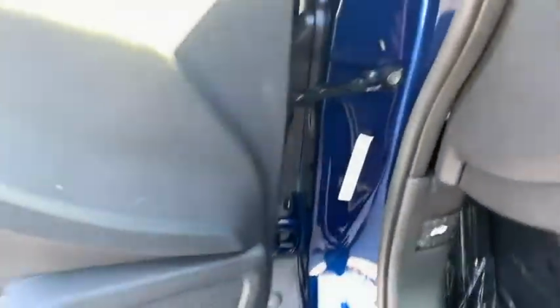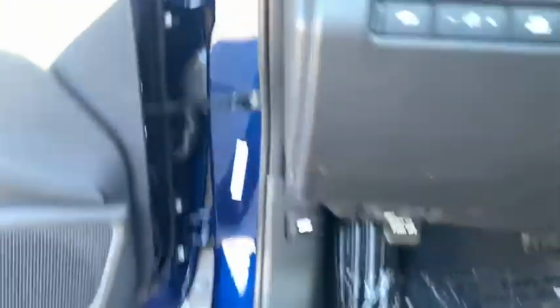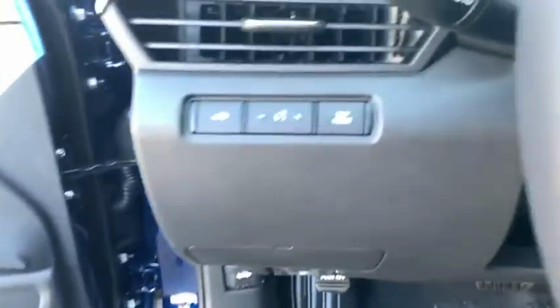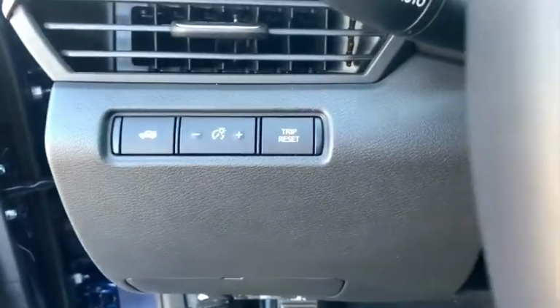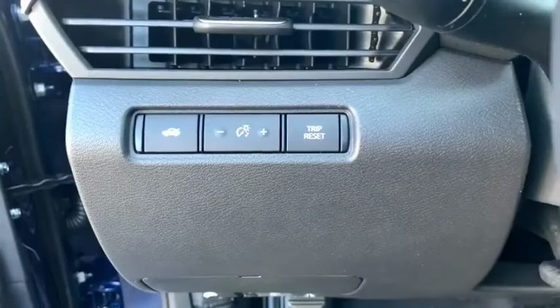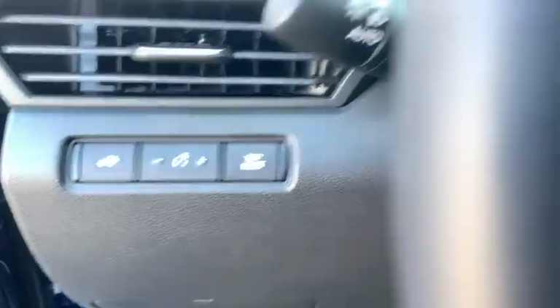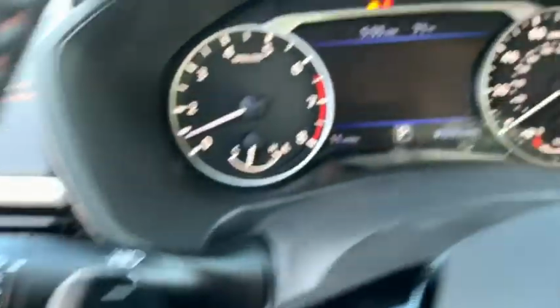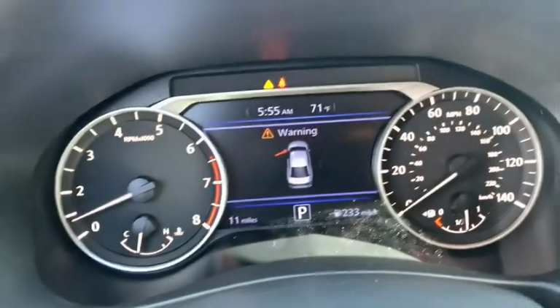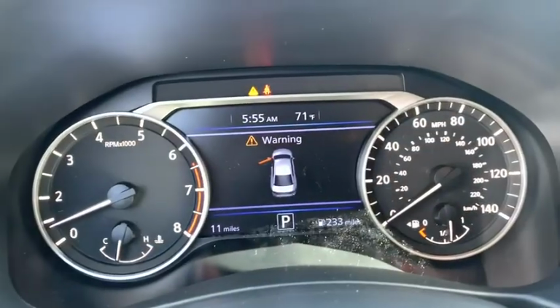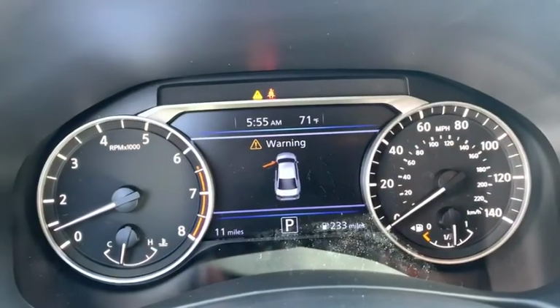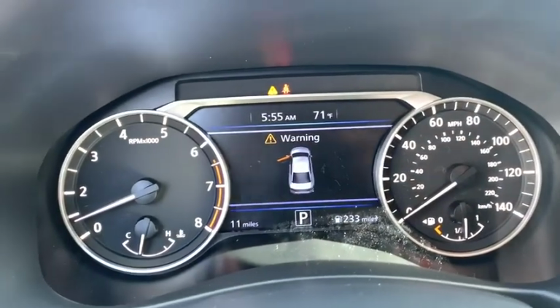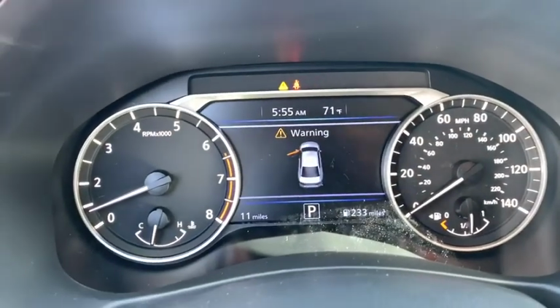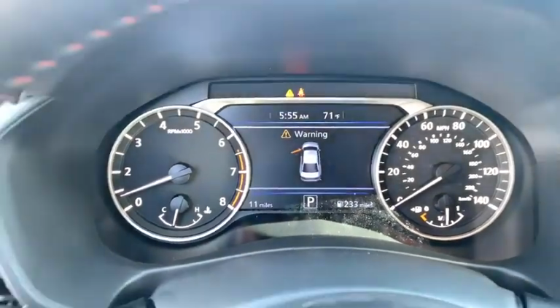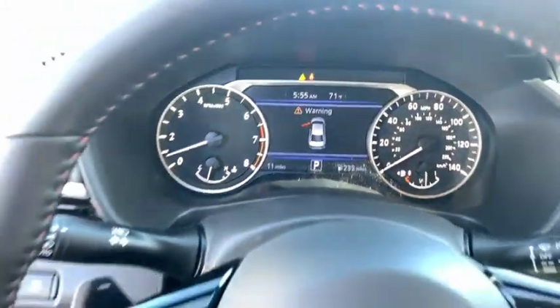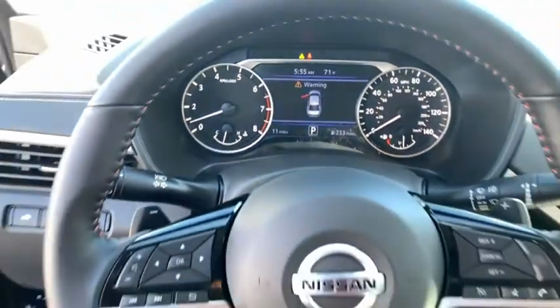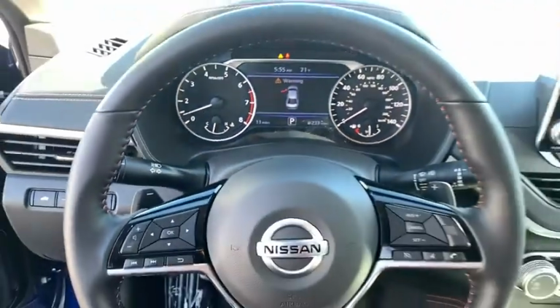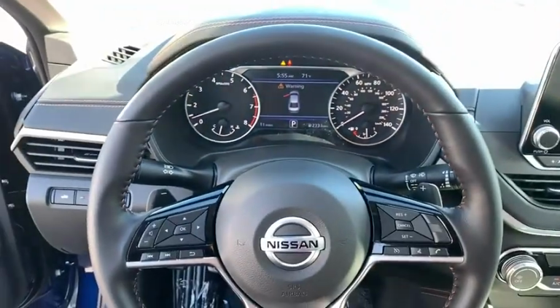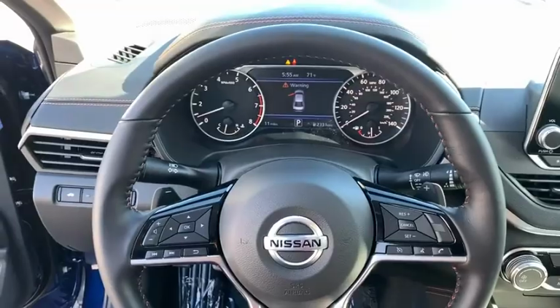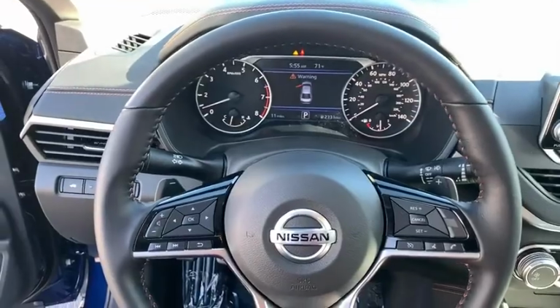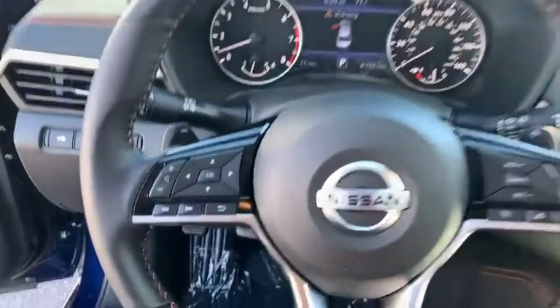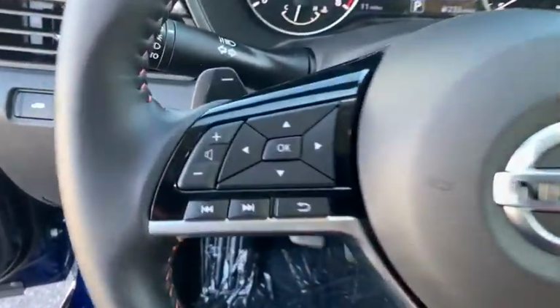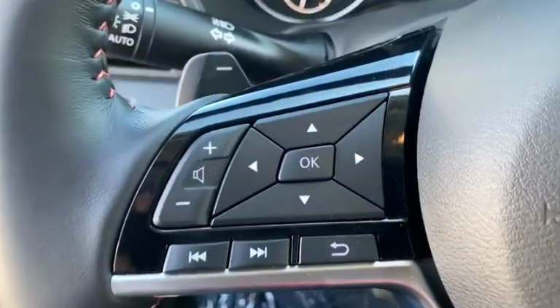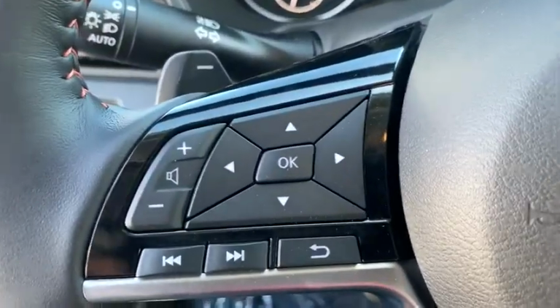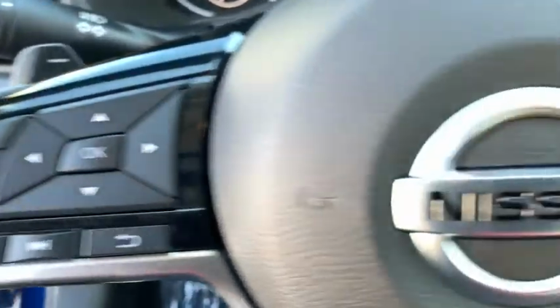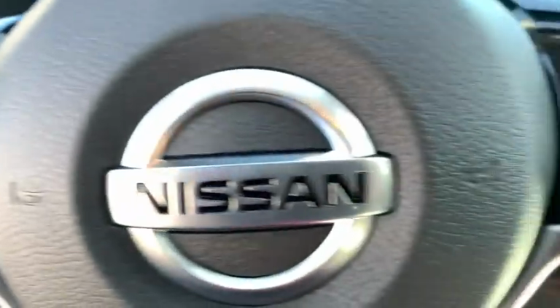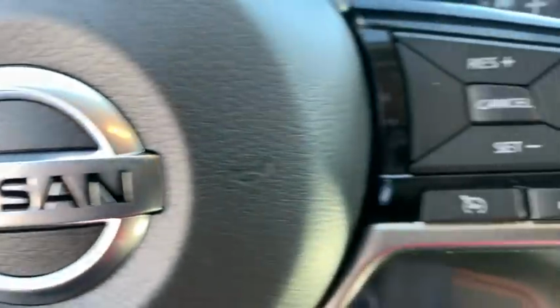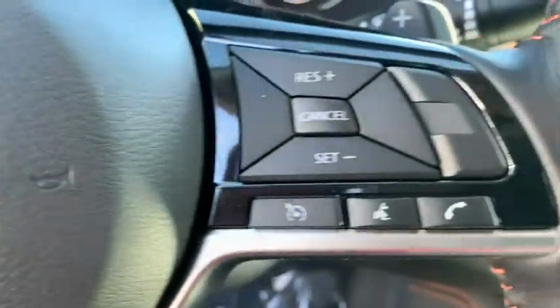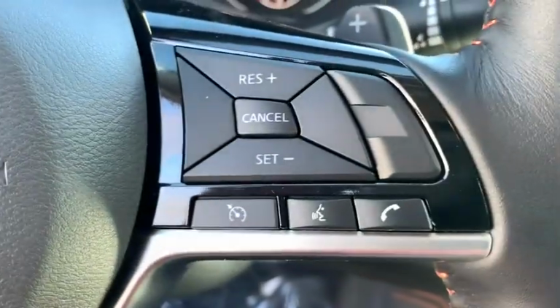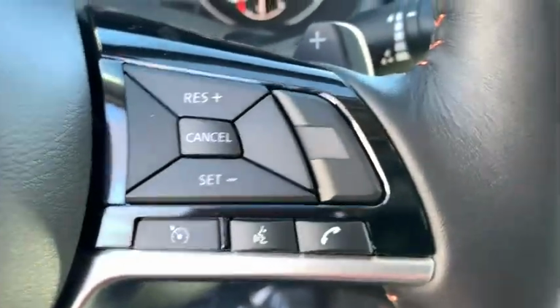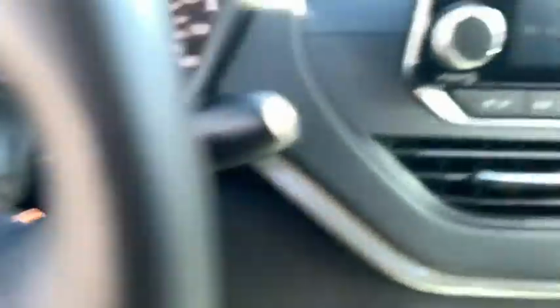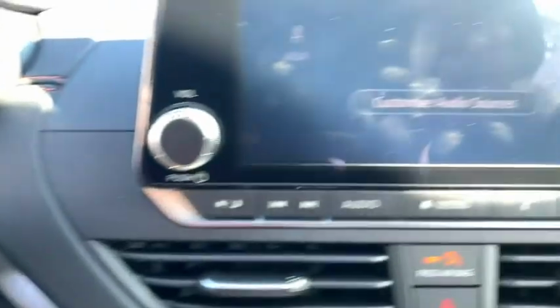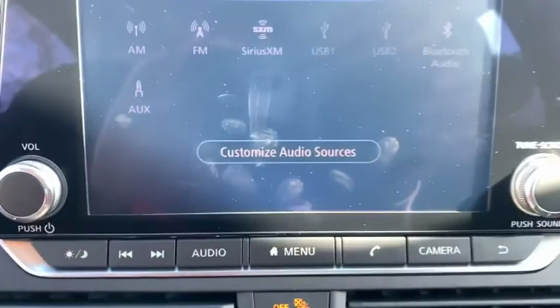Rear window defroster, security system, trip computer, power windows, outside temperature gauge, remote keyless entry, day and night rear view mirror, tachometer, brake assist, panic alarm, overhead console.